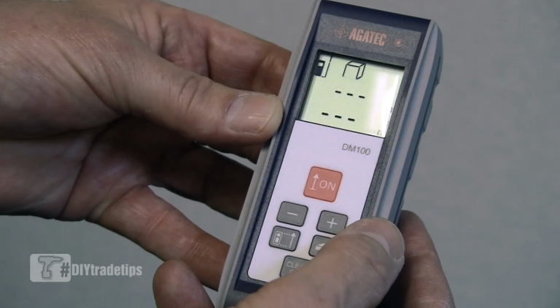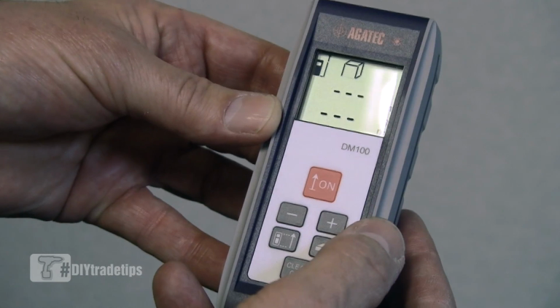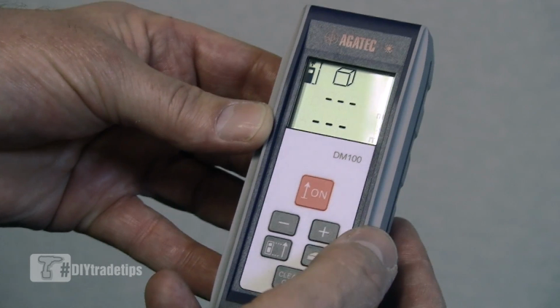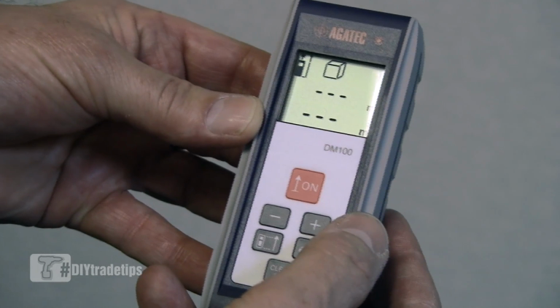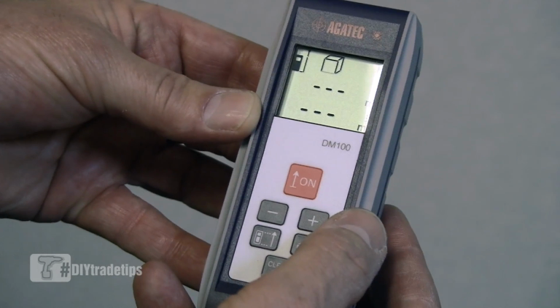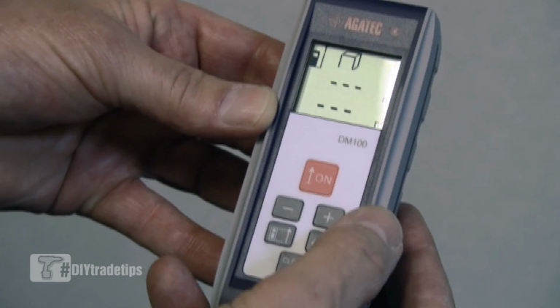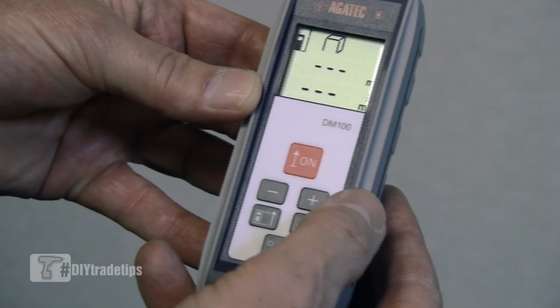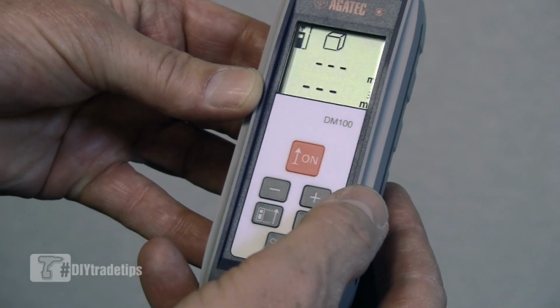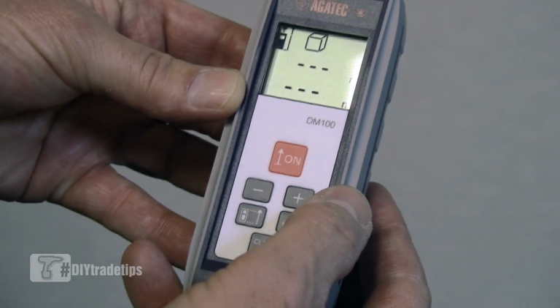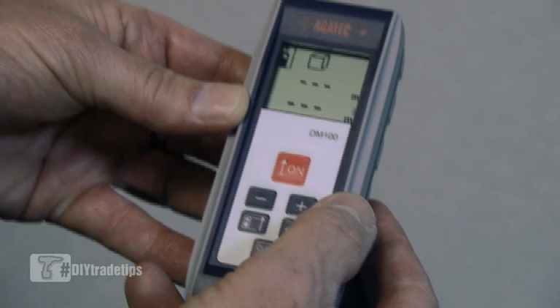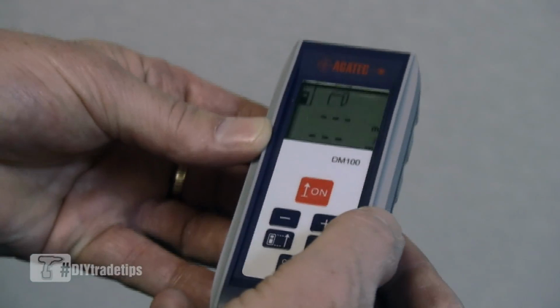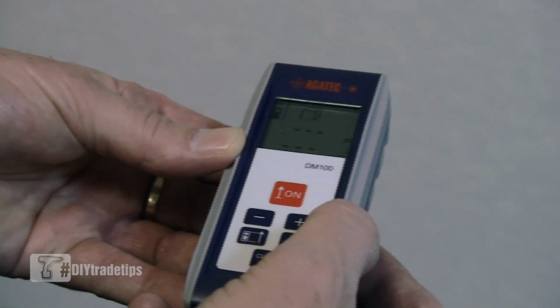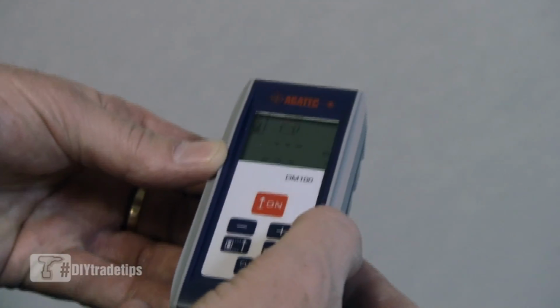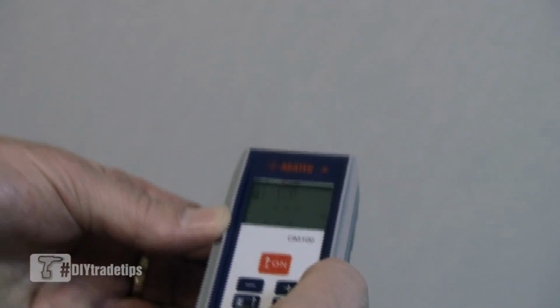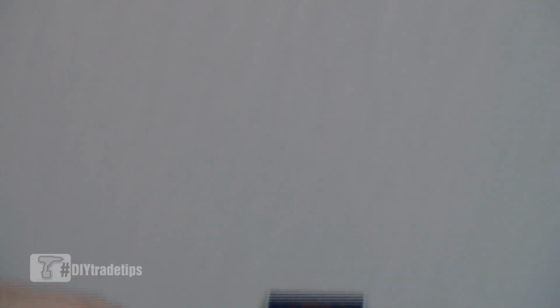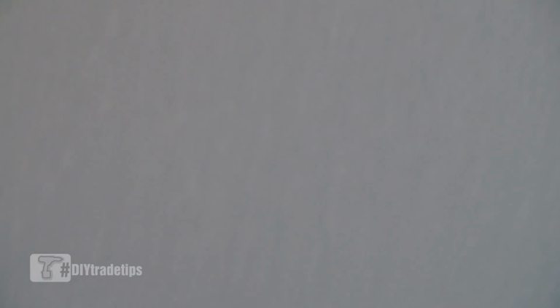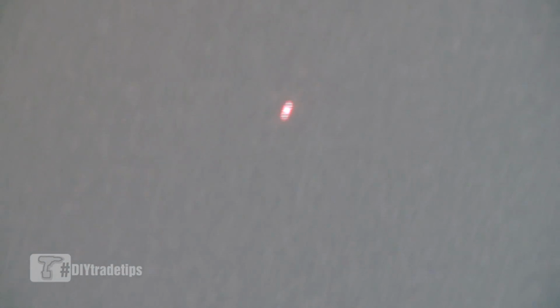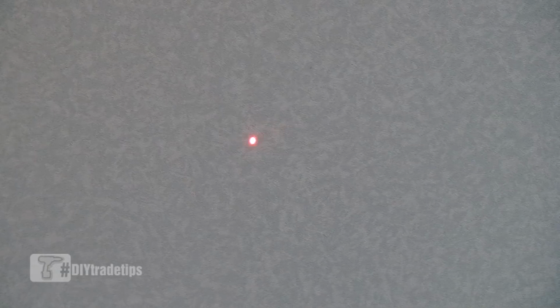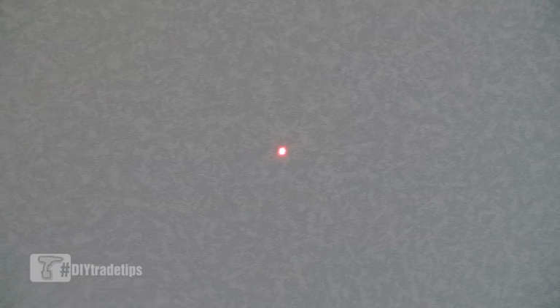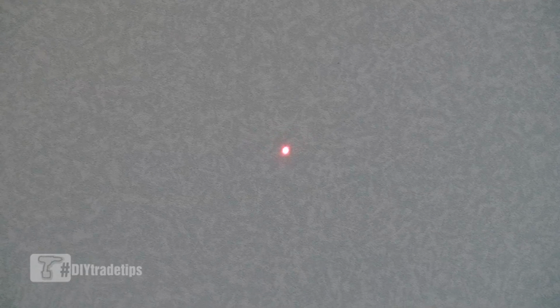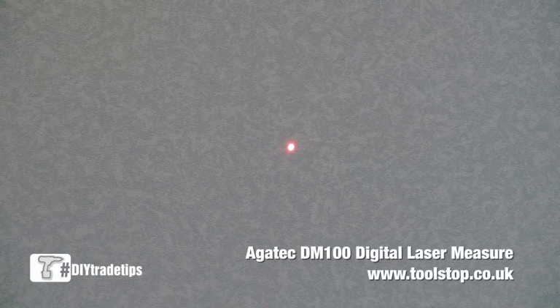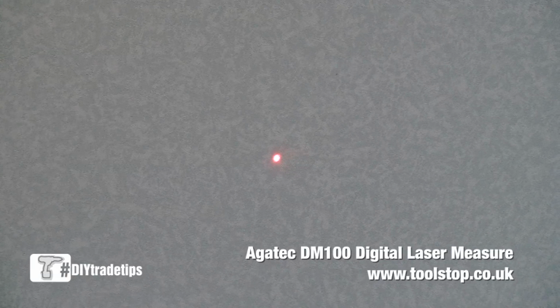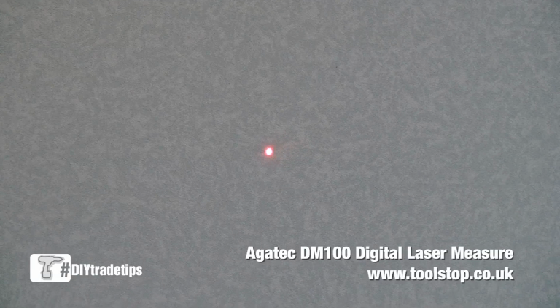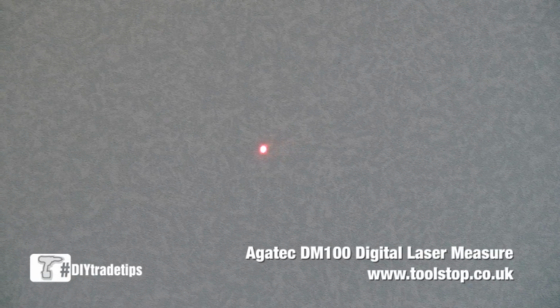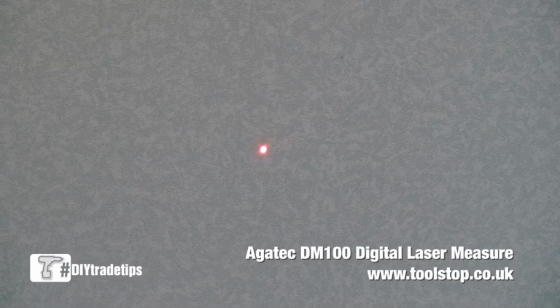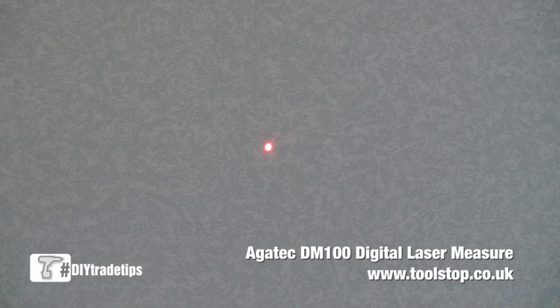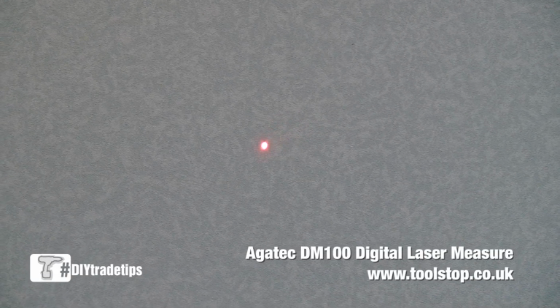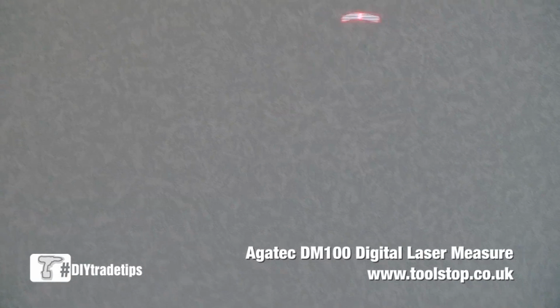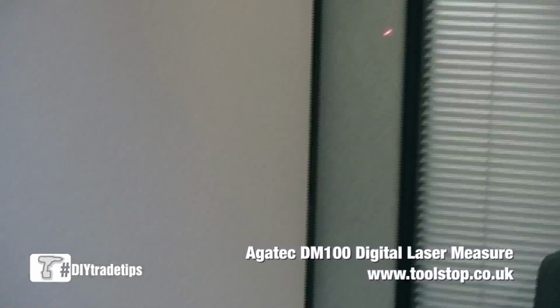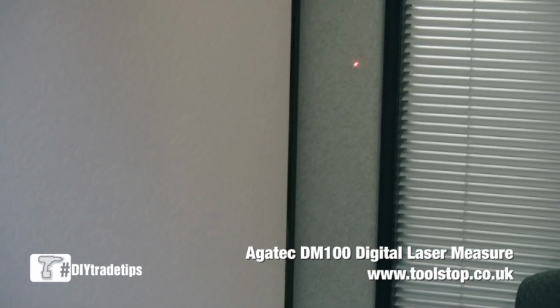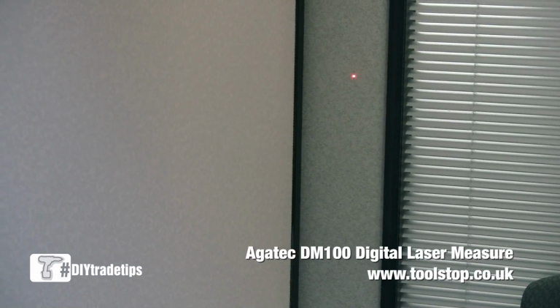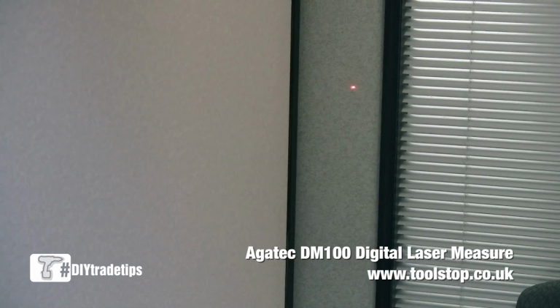To calculate the volume of a room, we just need to take three measurements. Our first measurement wall-to-wall, our second measurement across the room,